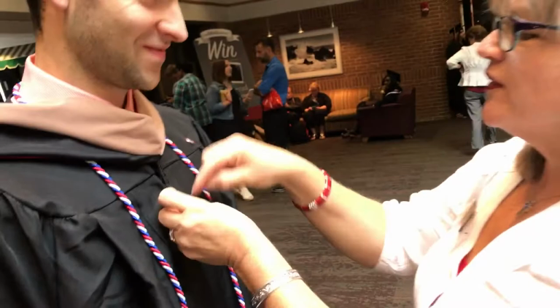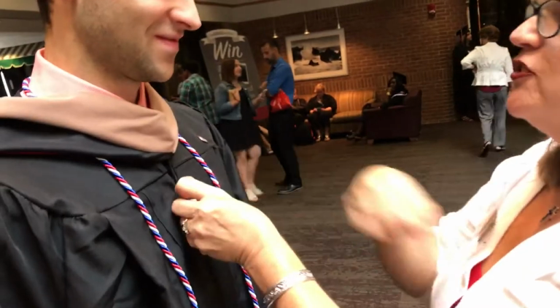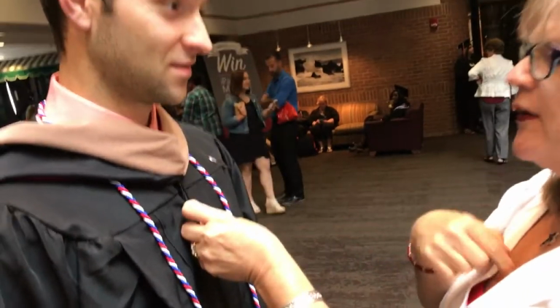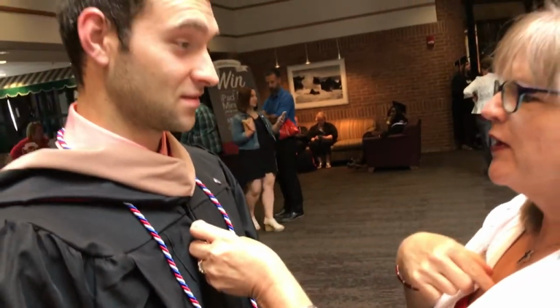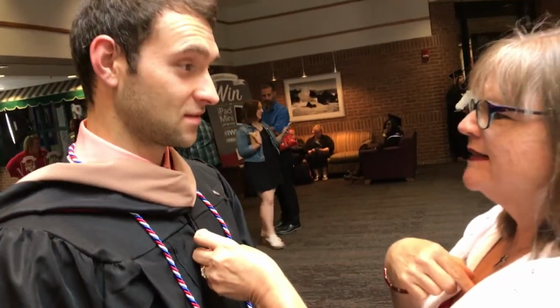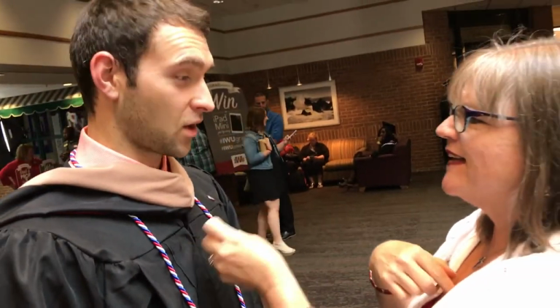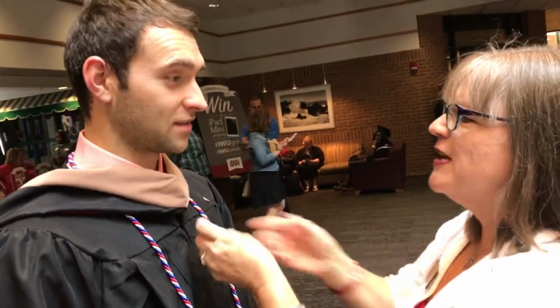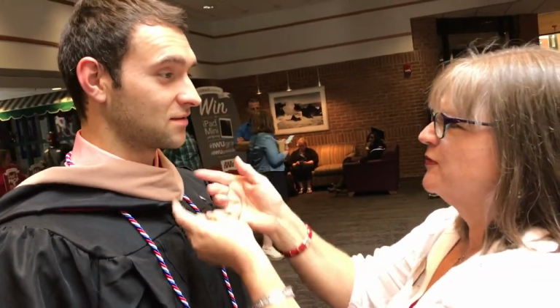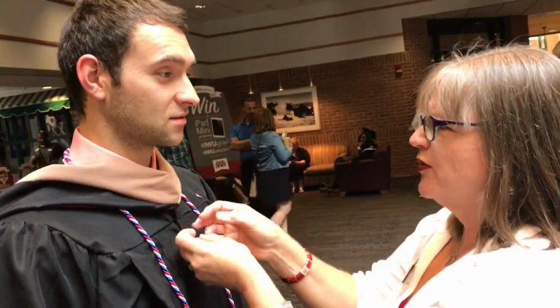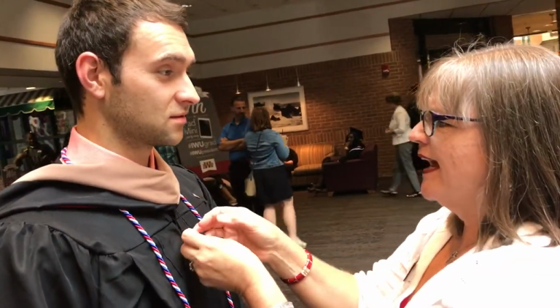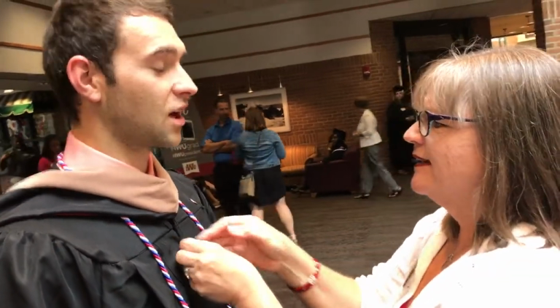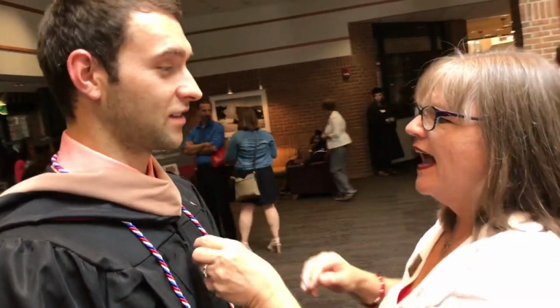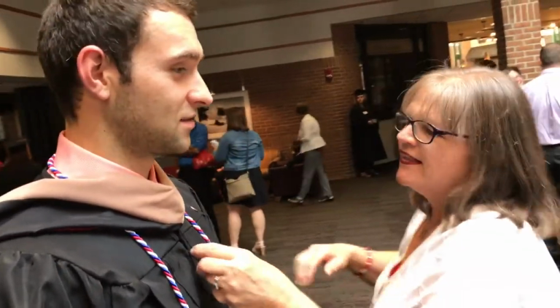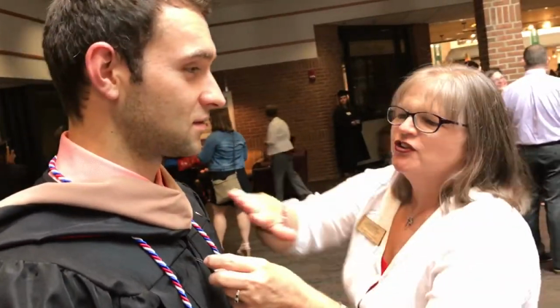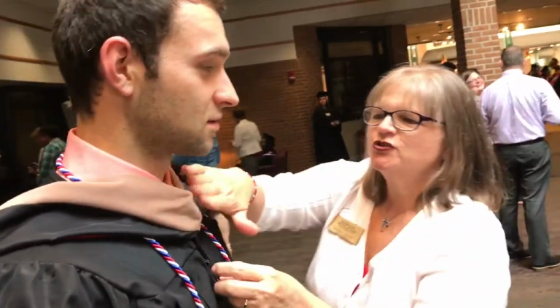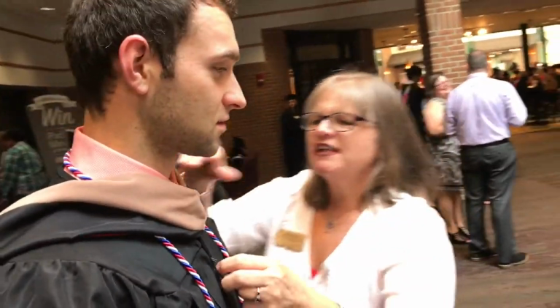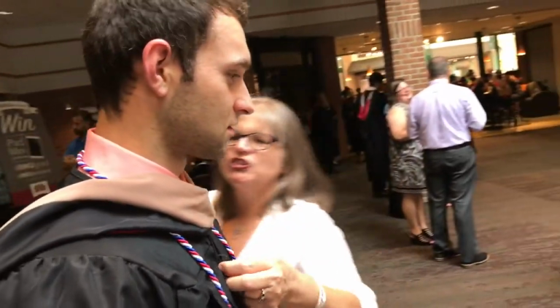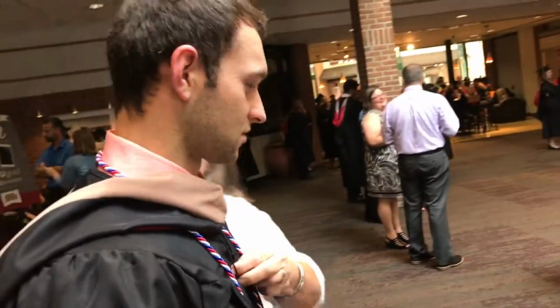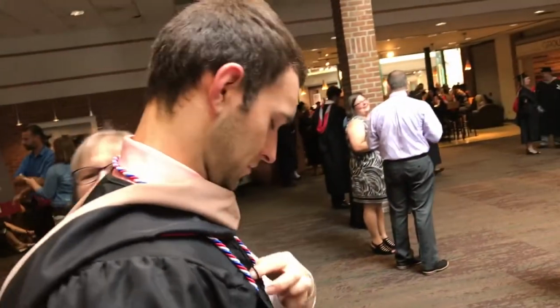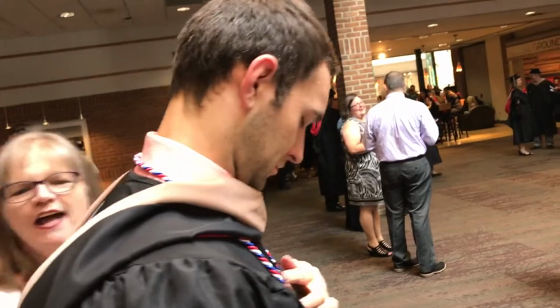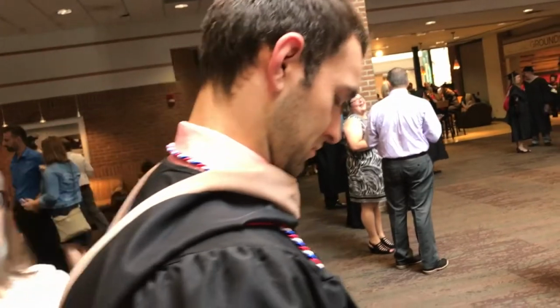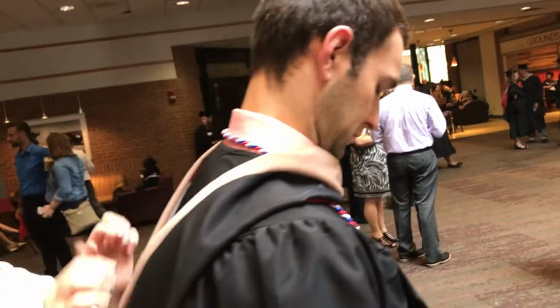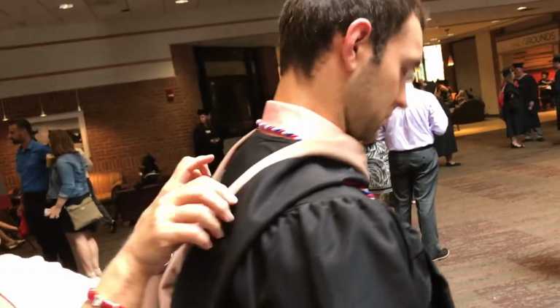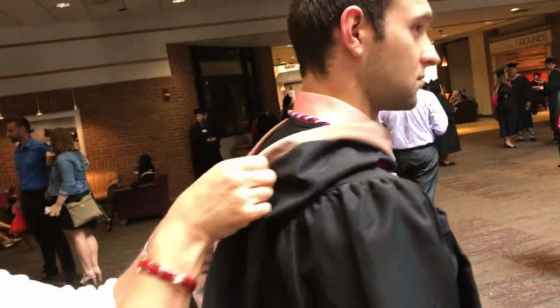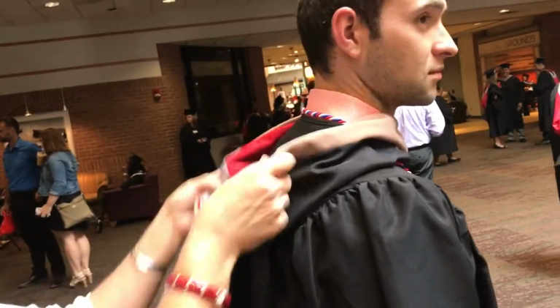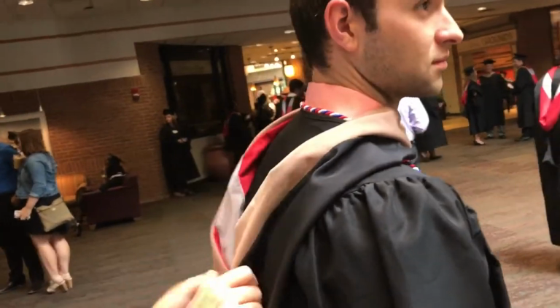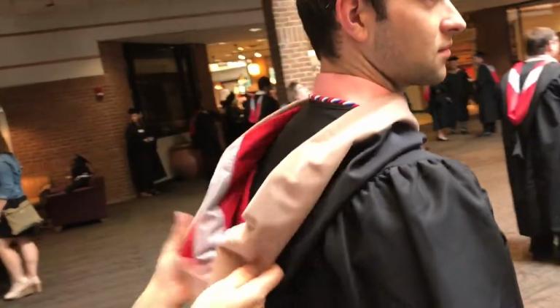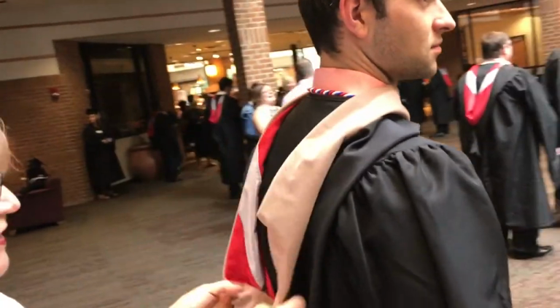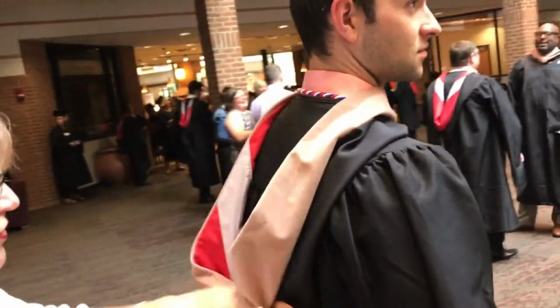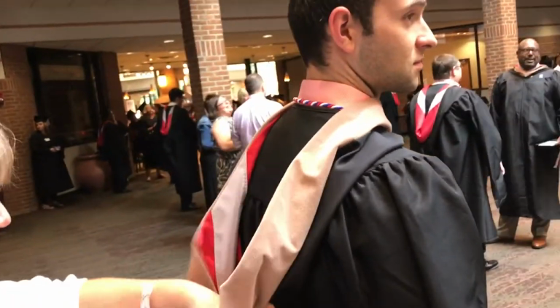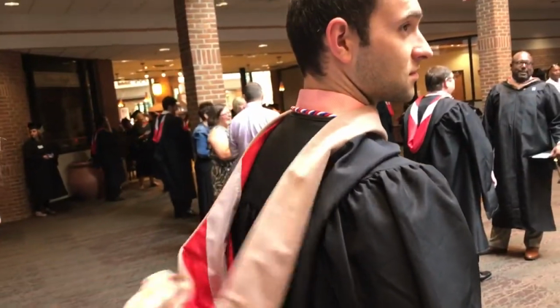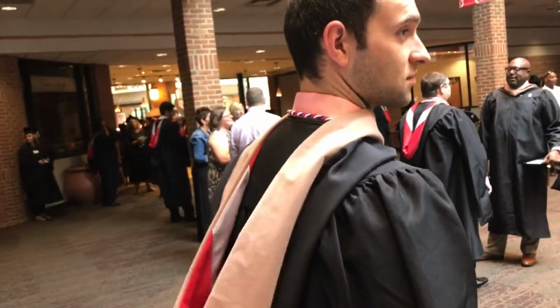So just loop that around one of your buttons — that'll keep it from choking your neck. And then because you don't want that to show, we just want to change this in the back to show your...